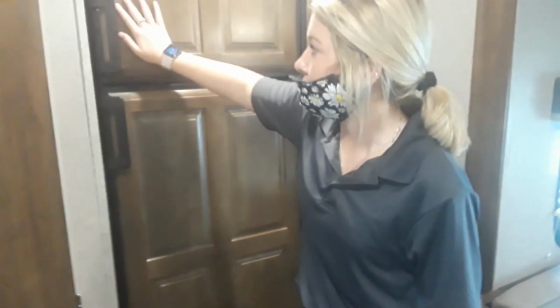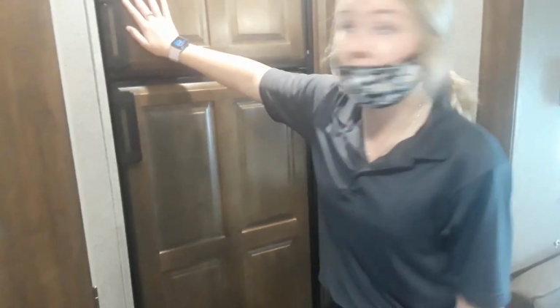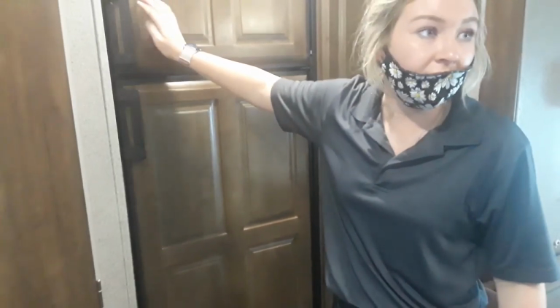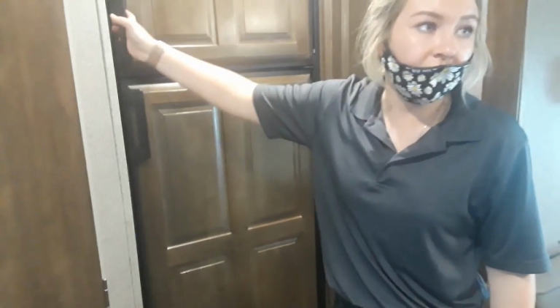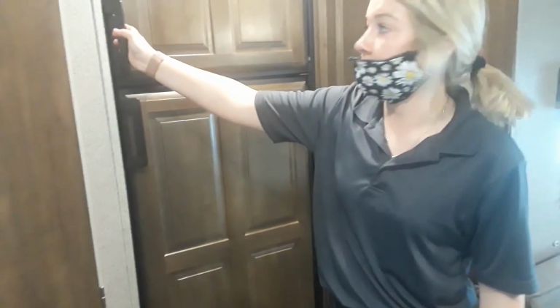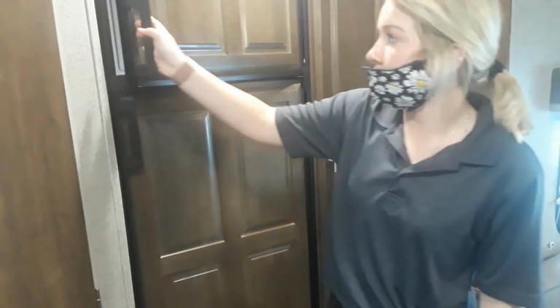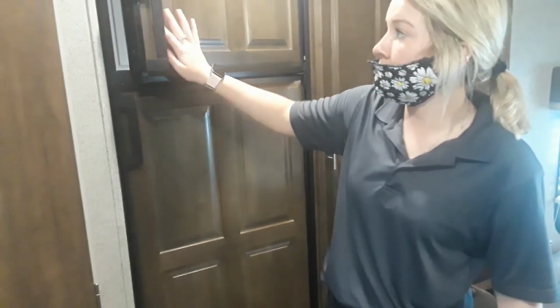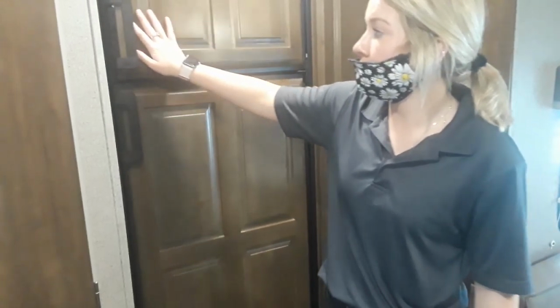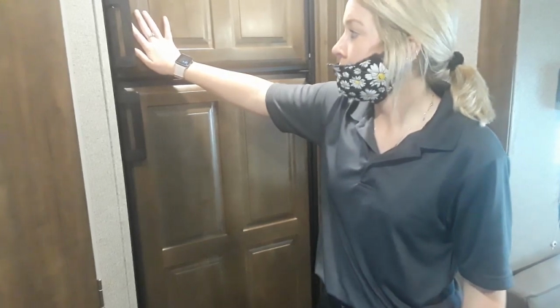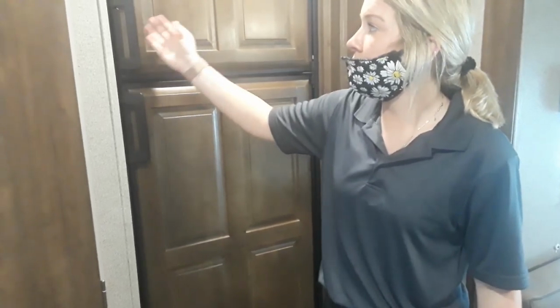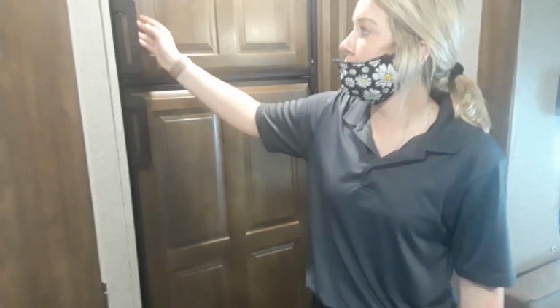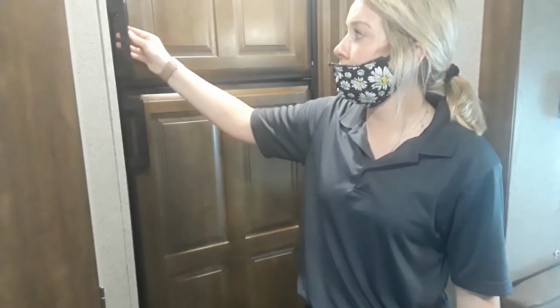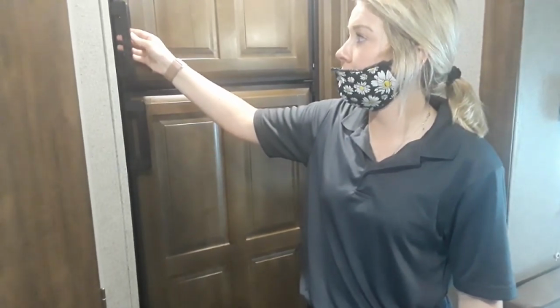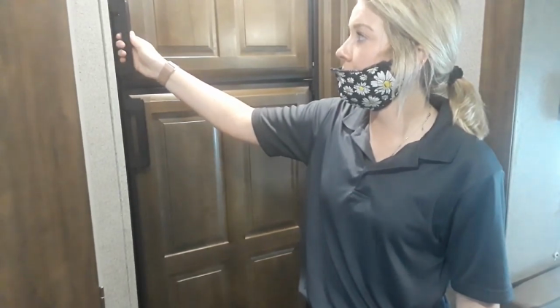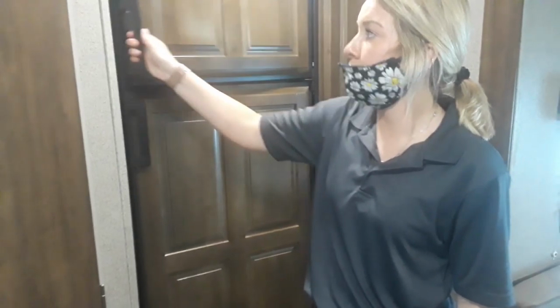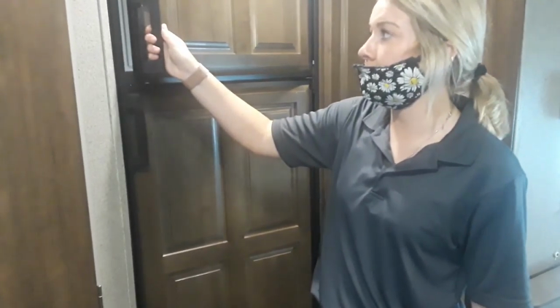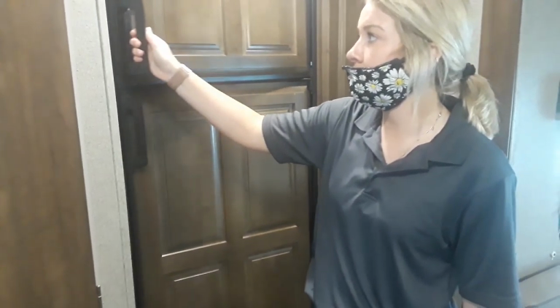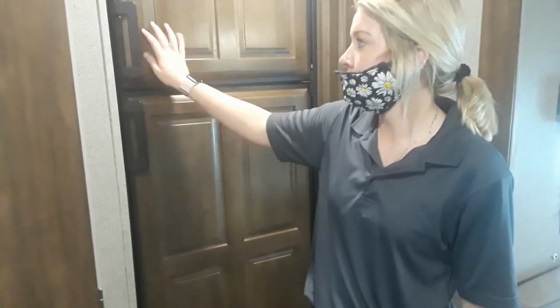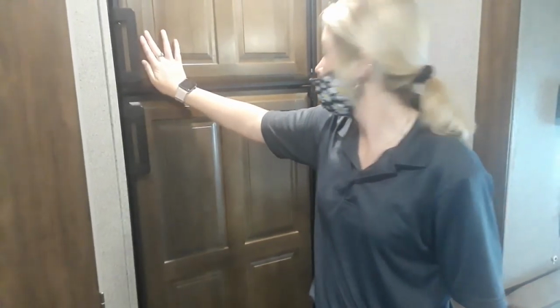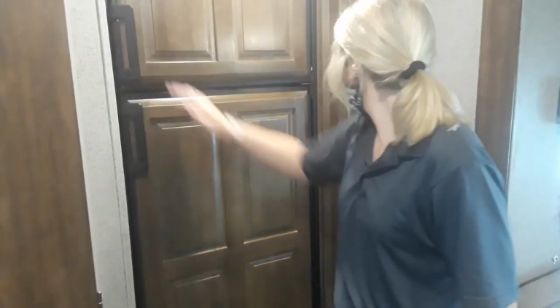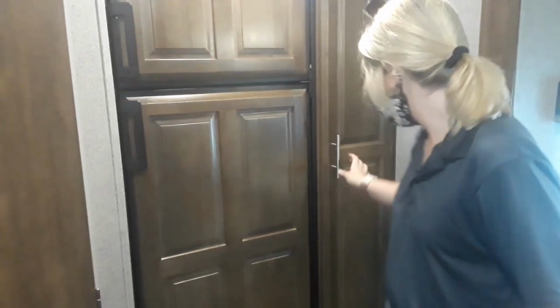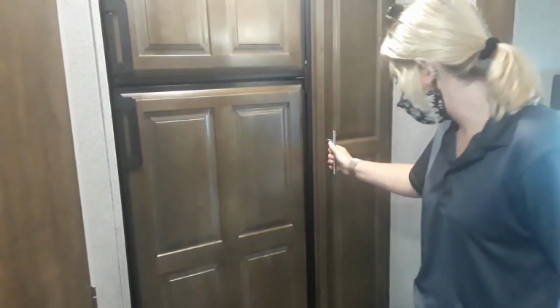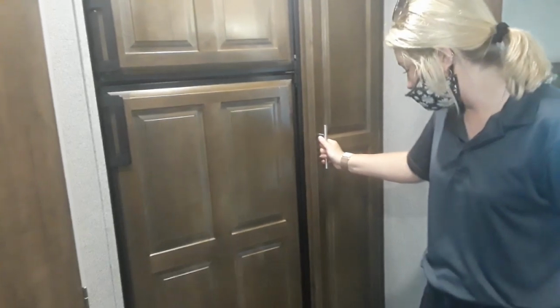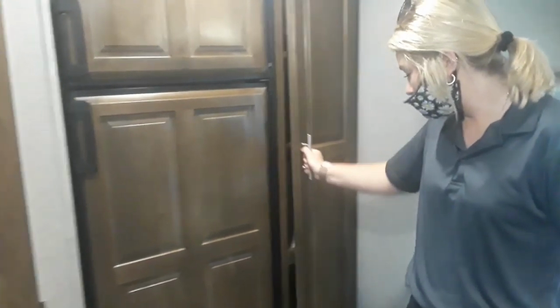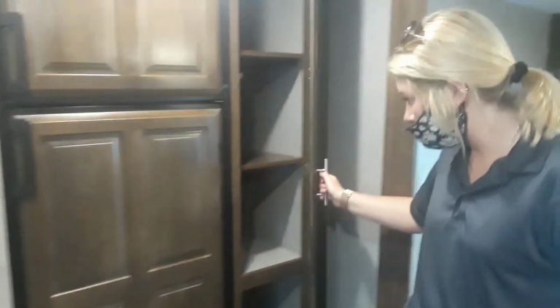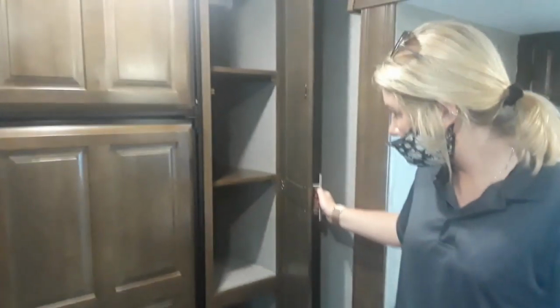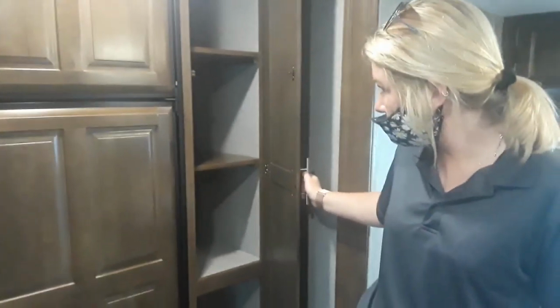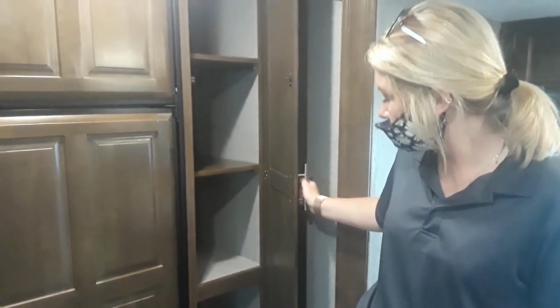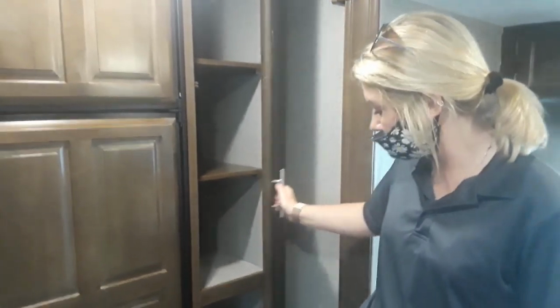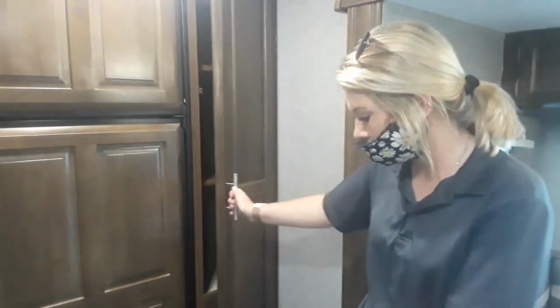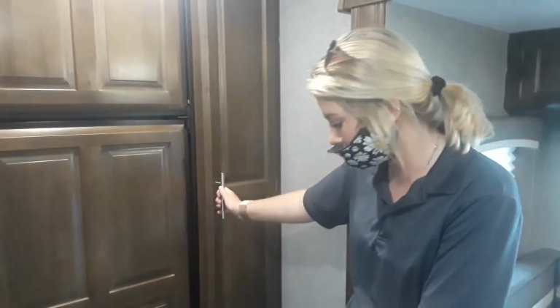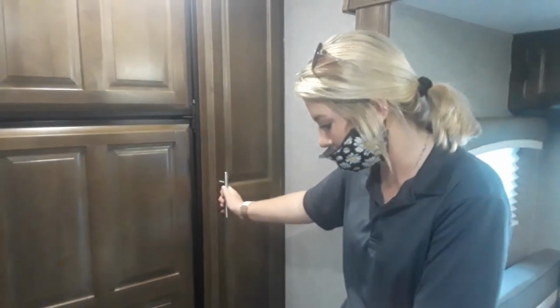Just make sure that clicks whenever you push back in. To open, you turn the door handle out and pull it open. And then next to that, you do have storage here, which is shelved, as well as down there.